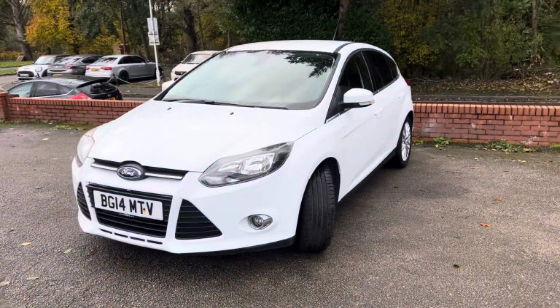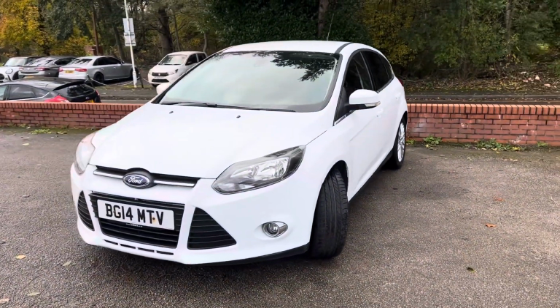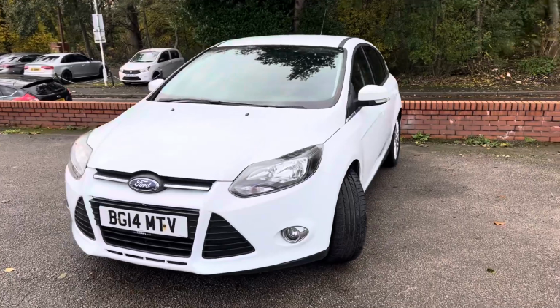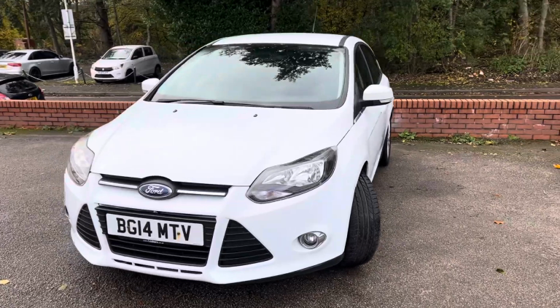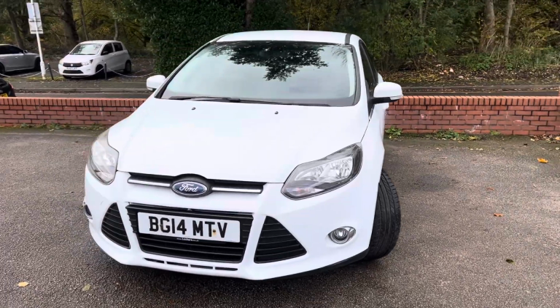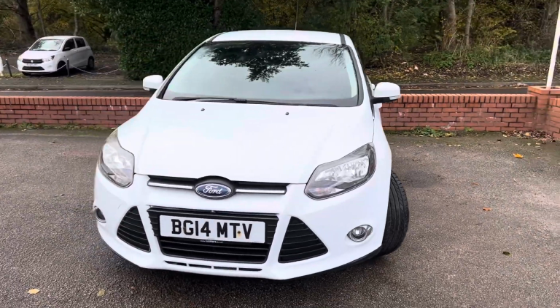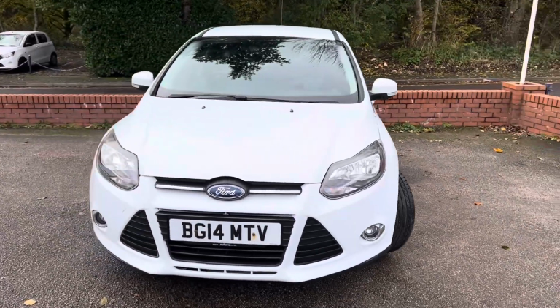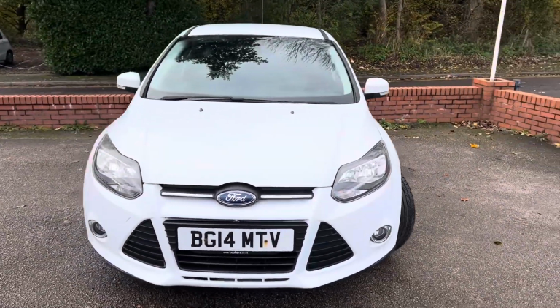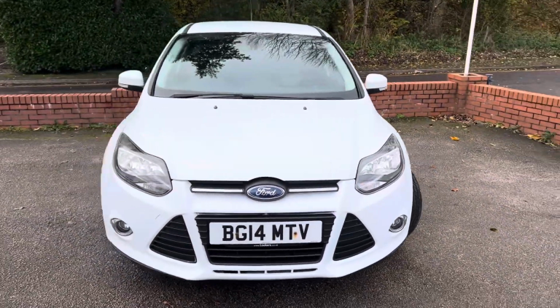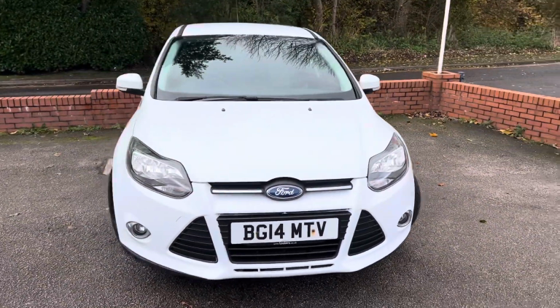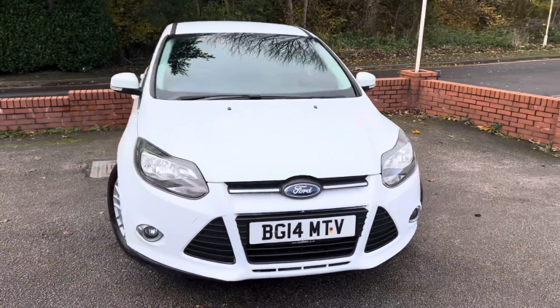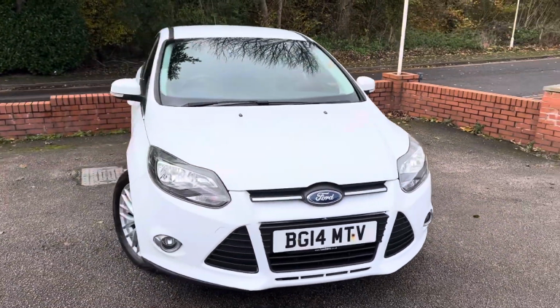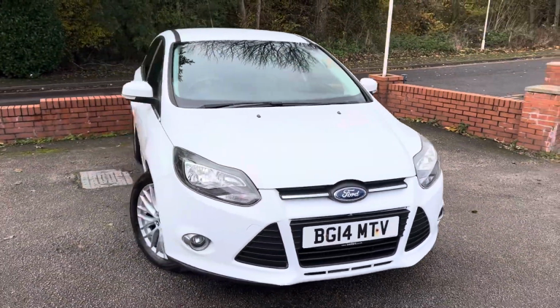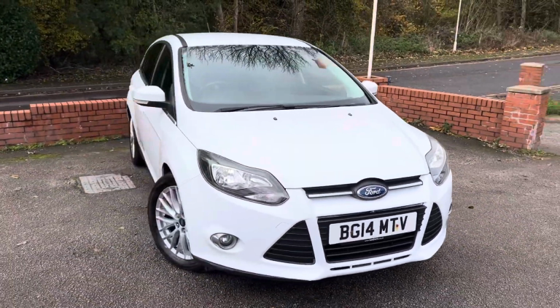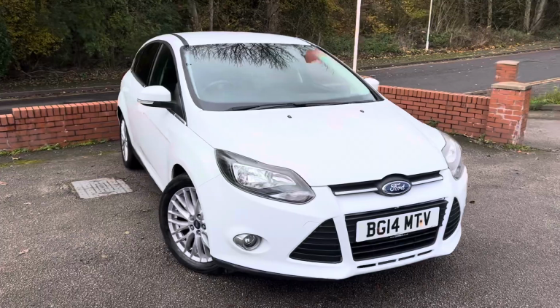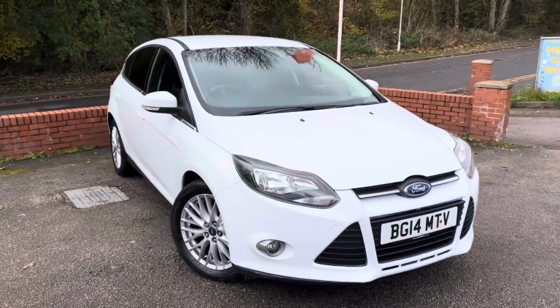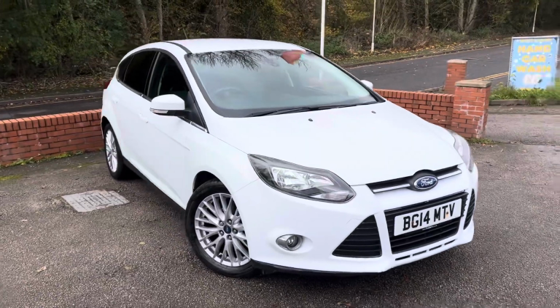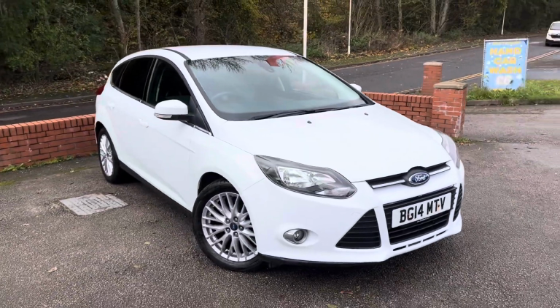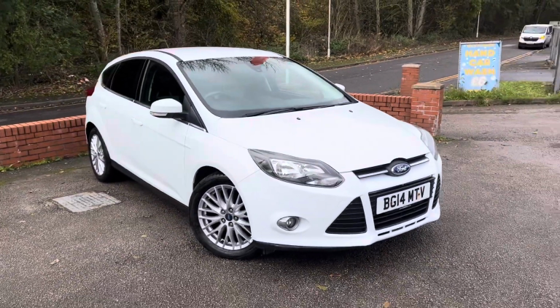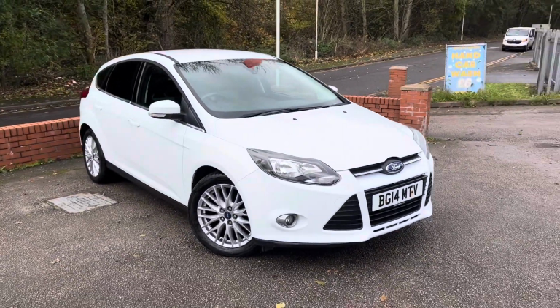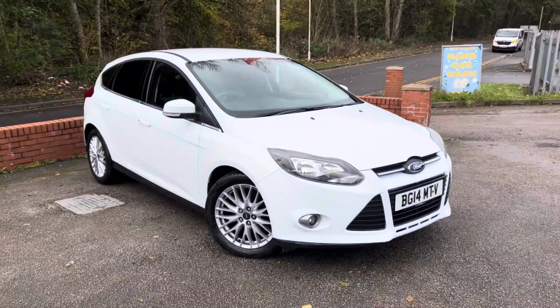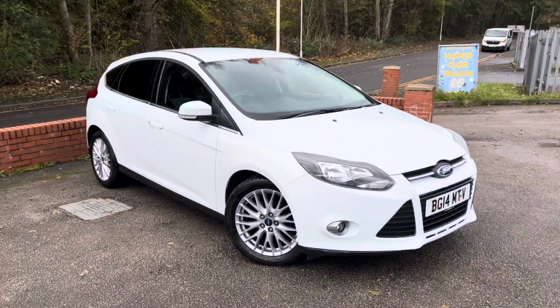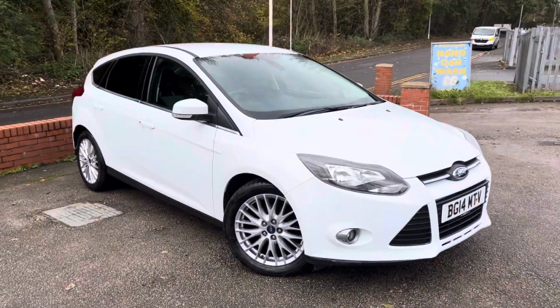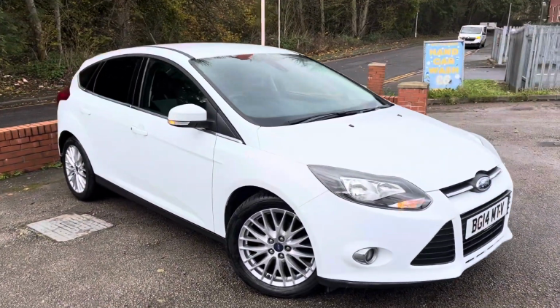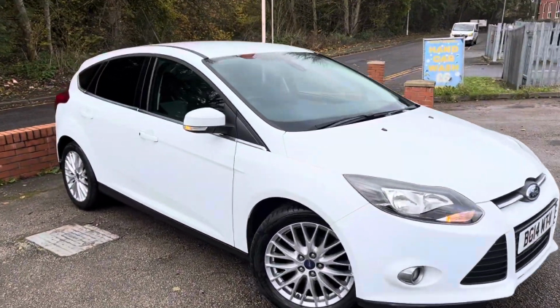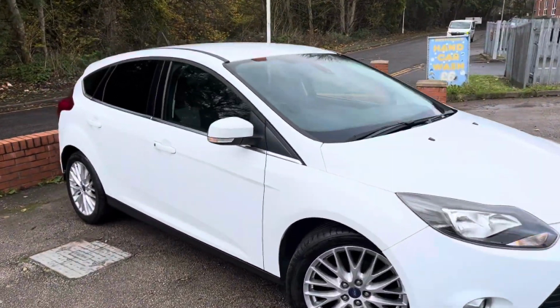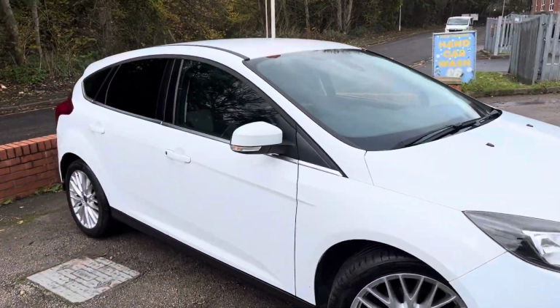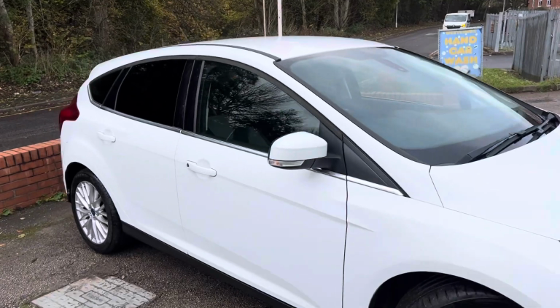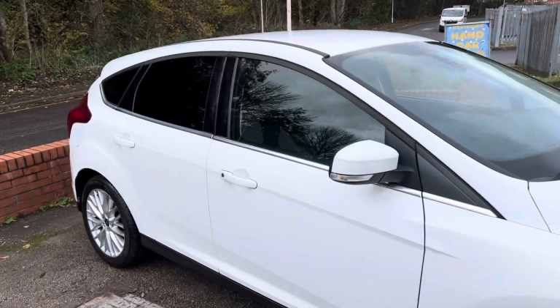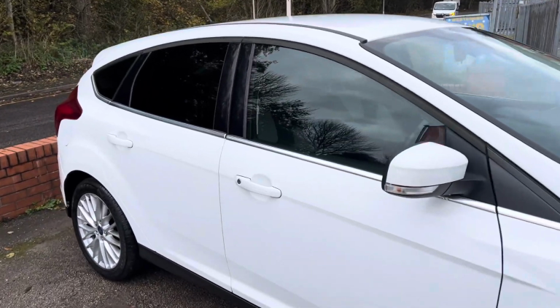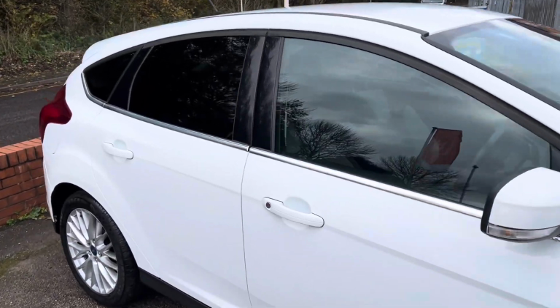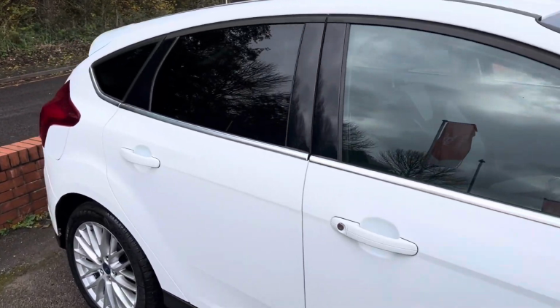These are the one-litre EcoBoost engines — a one-litre three-cylinder with a turbo. Really good on fuel, and very cheap tax; I believe it's £35 a year for road tax, and a low insurance group as well. But they still have plenty of power, and the nice thing about them is they are a good spec too.